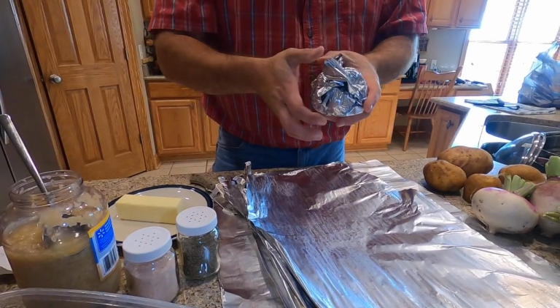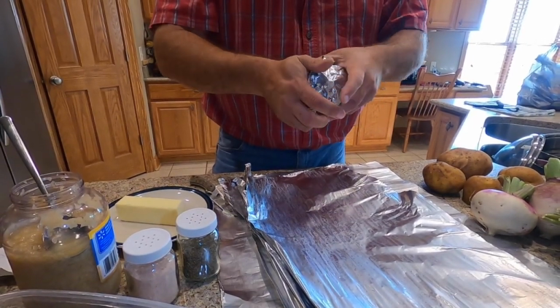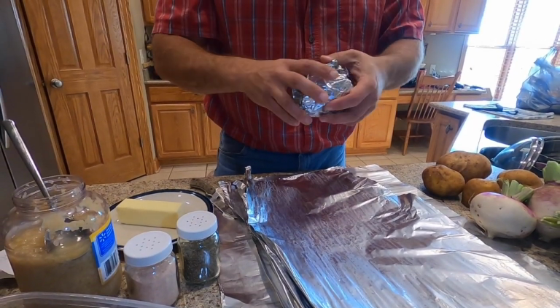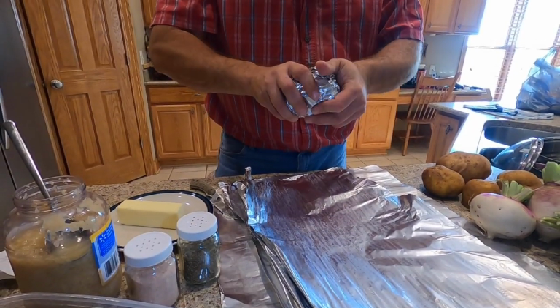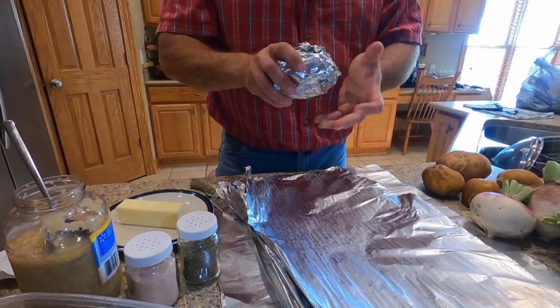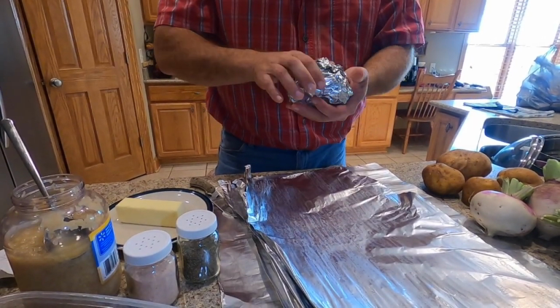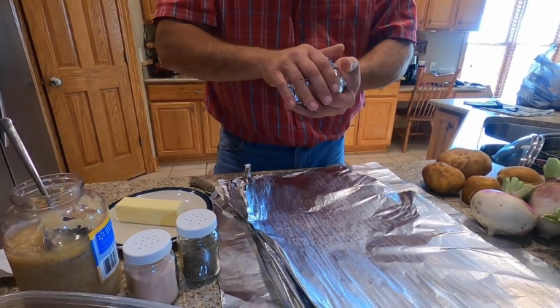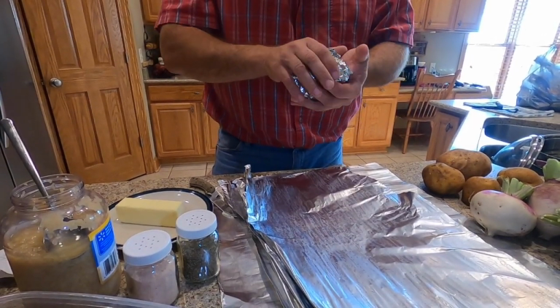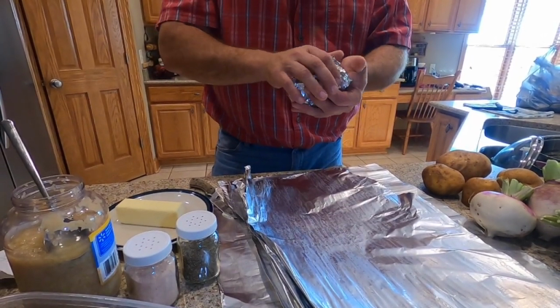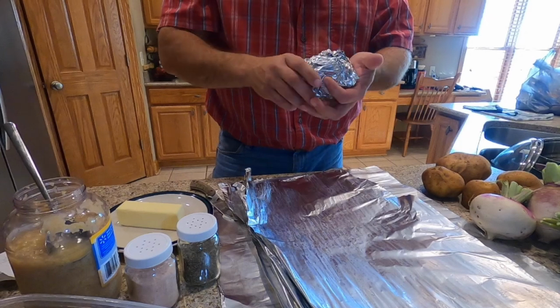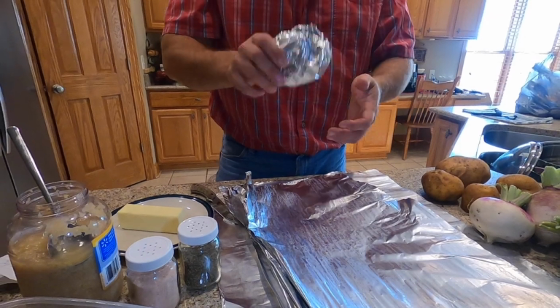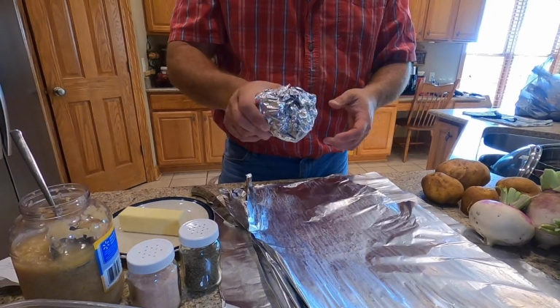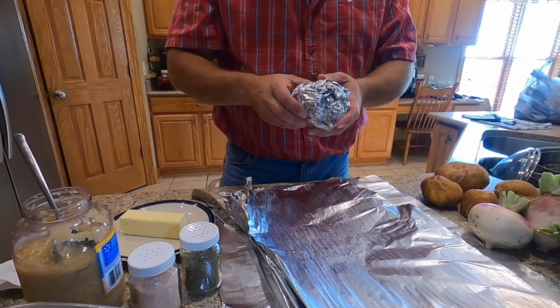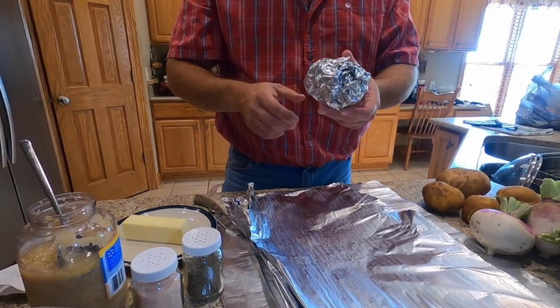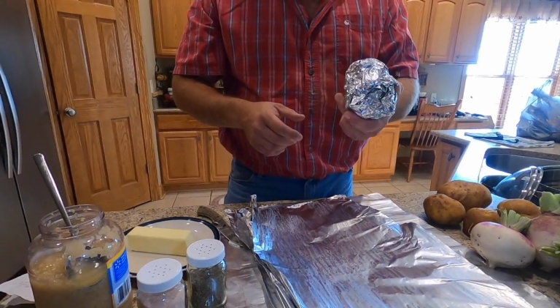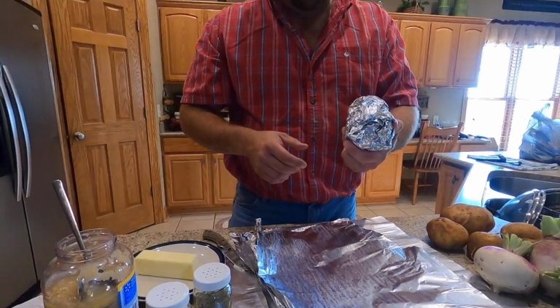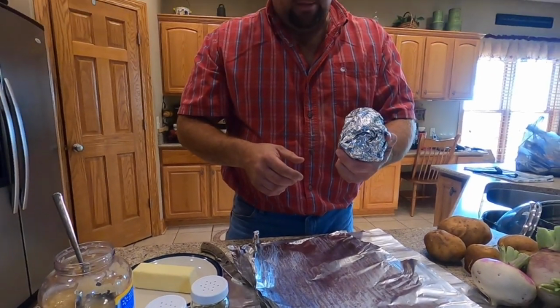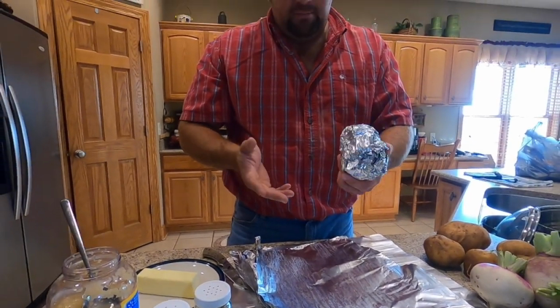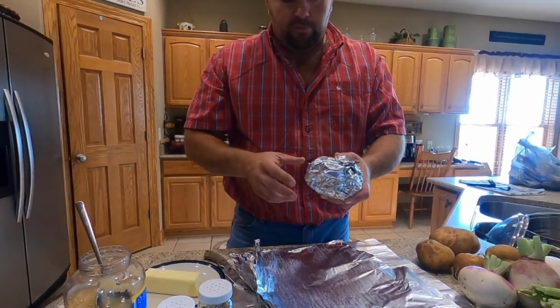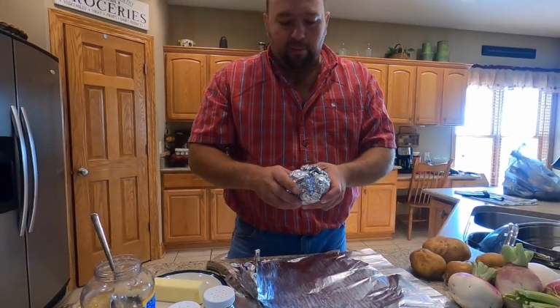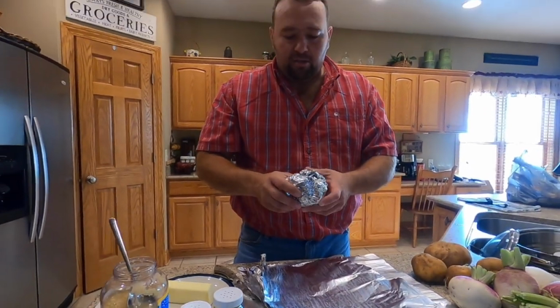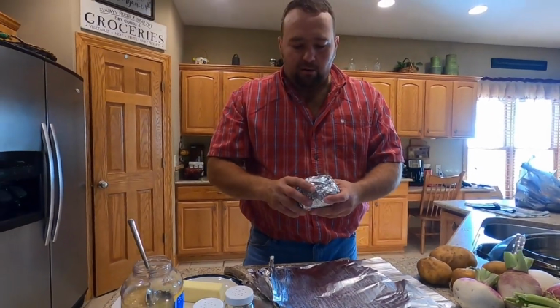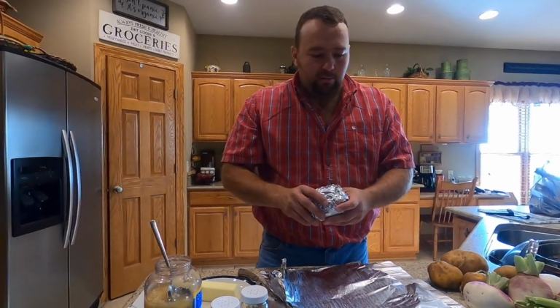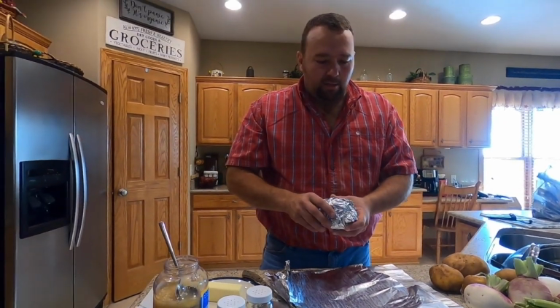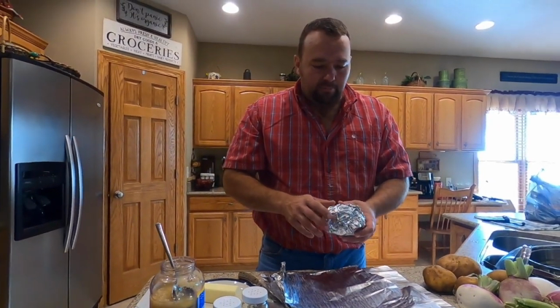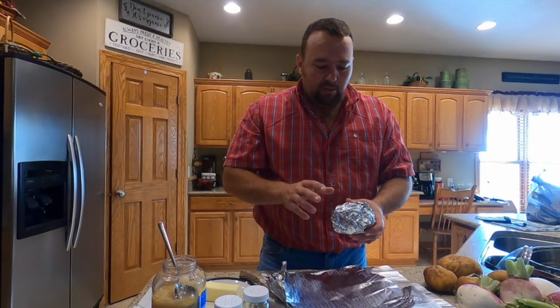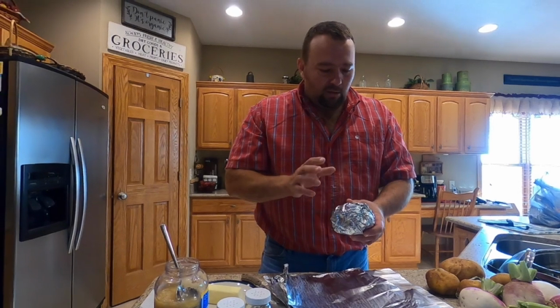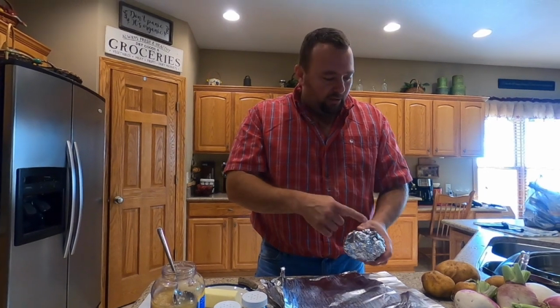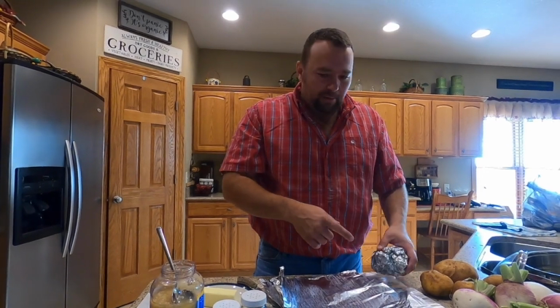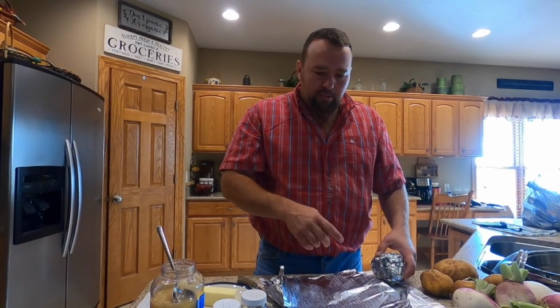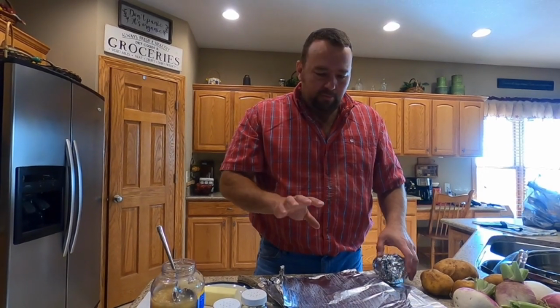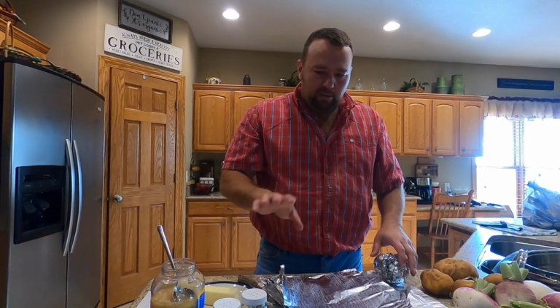I'll set these on the grill on medium to high heat and let them sit for about 45 minutes to an hour. I'll get these wrapped up and then get the meat ready.